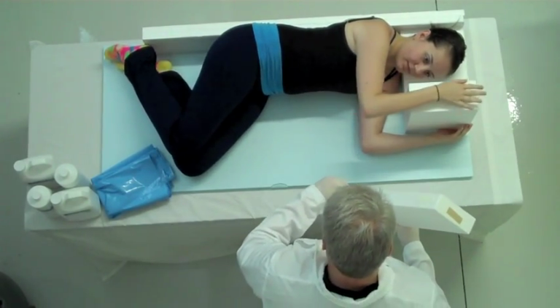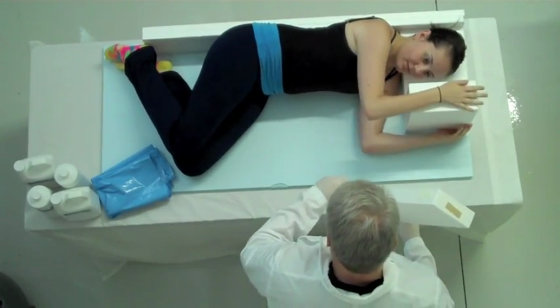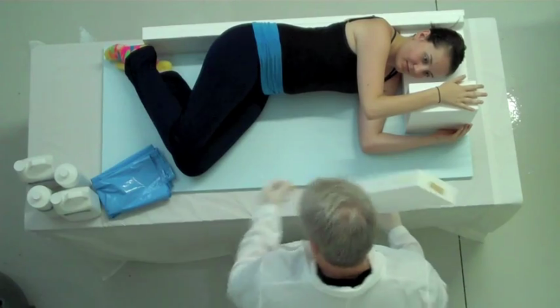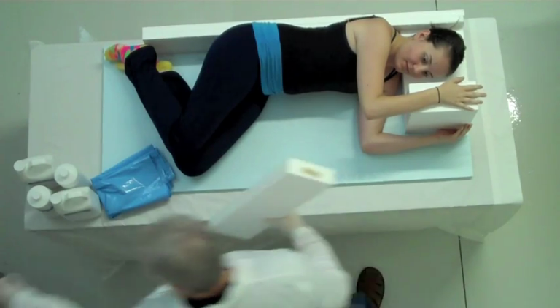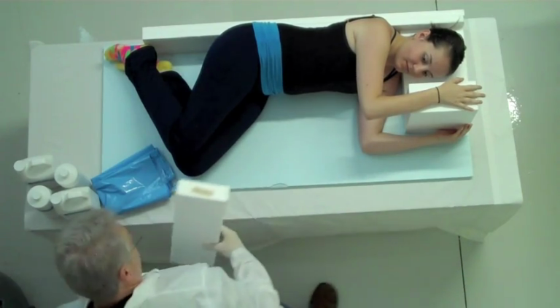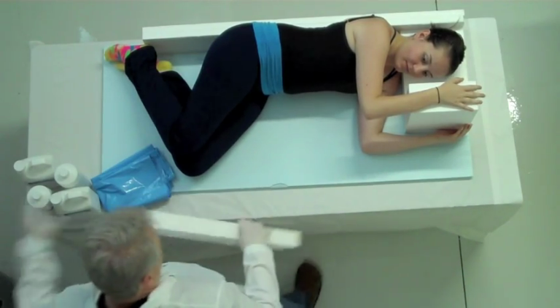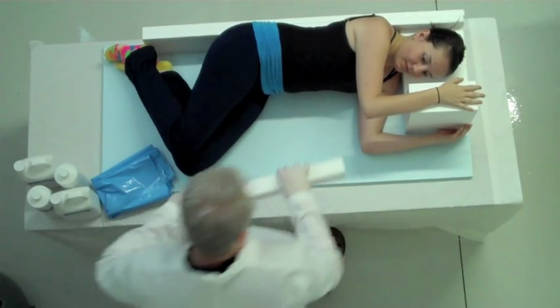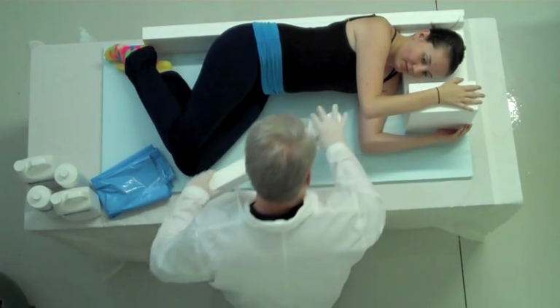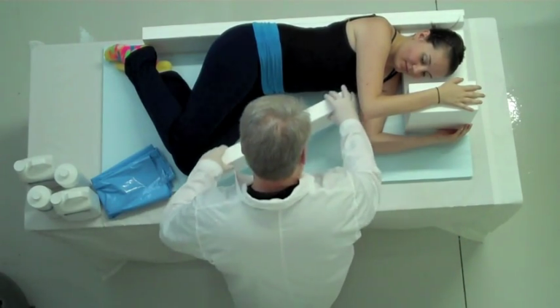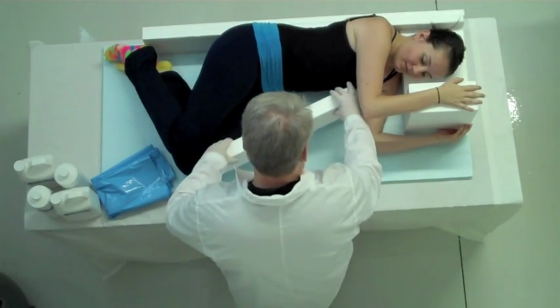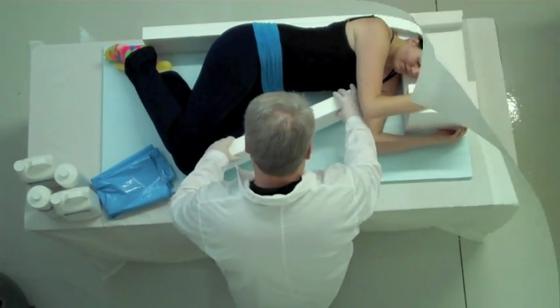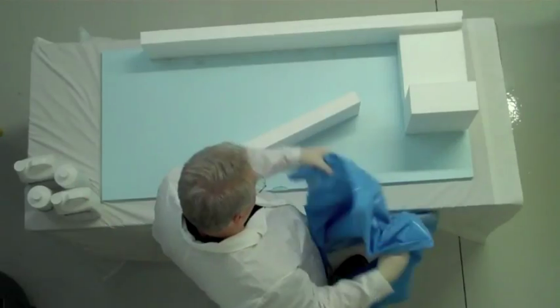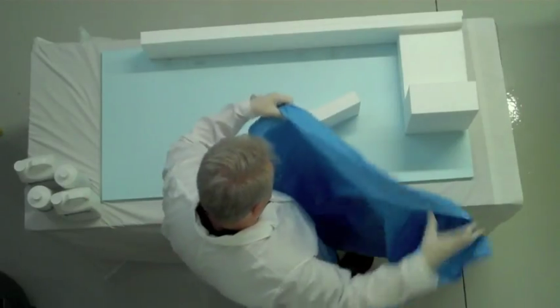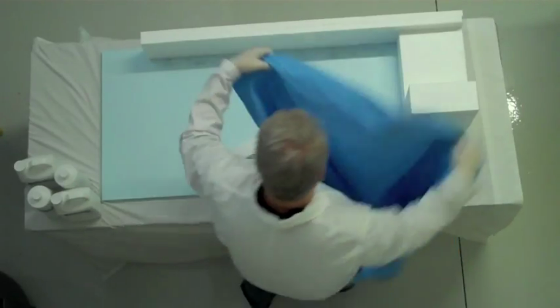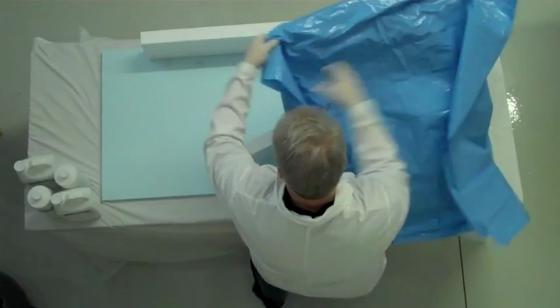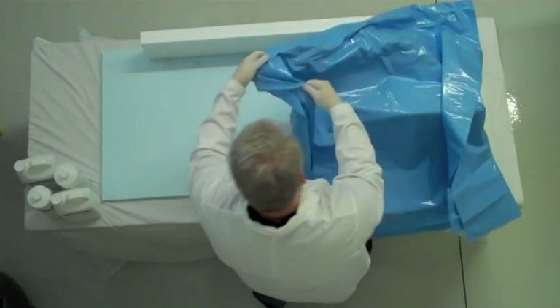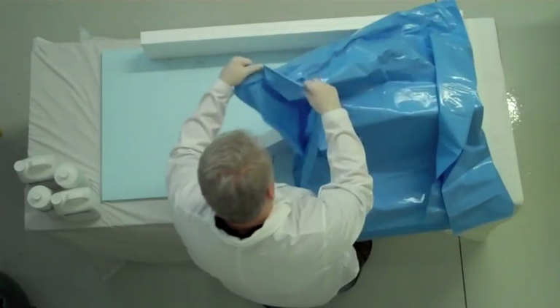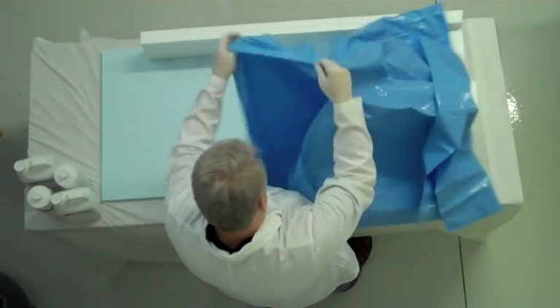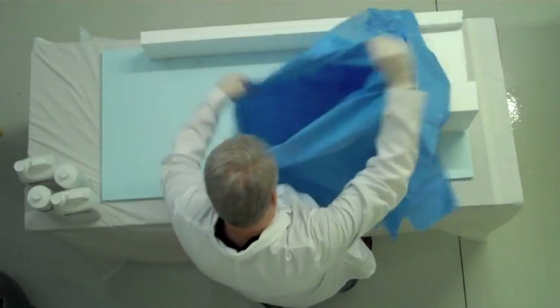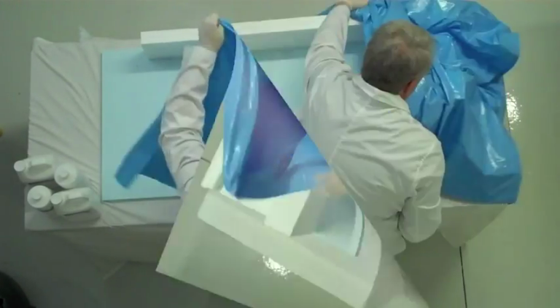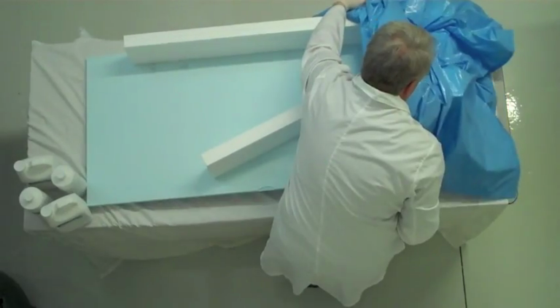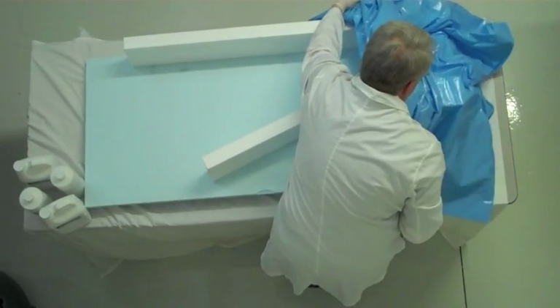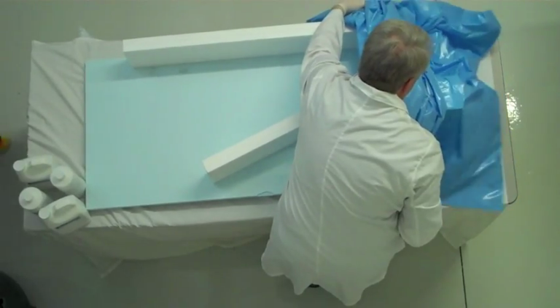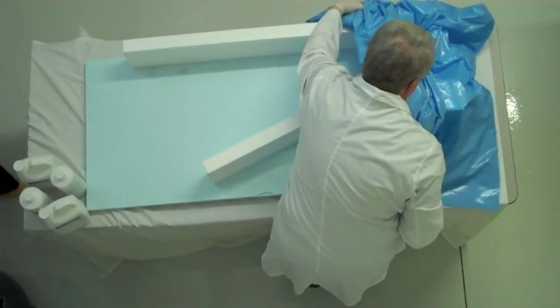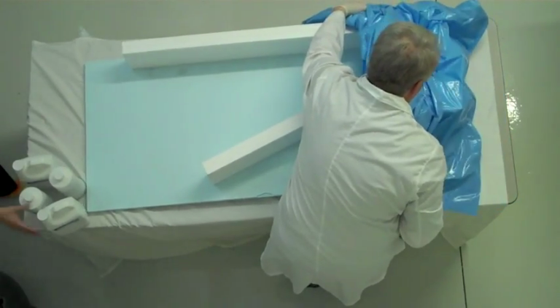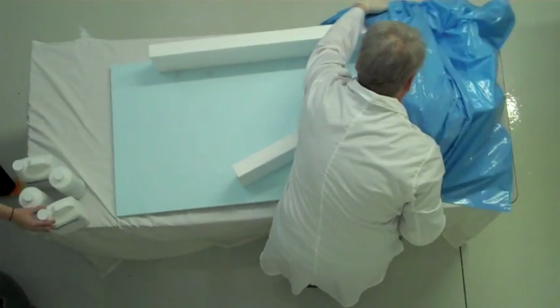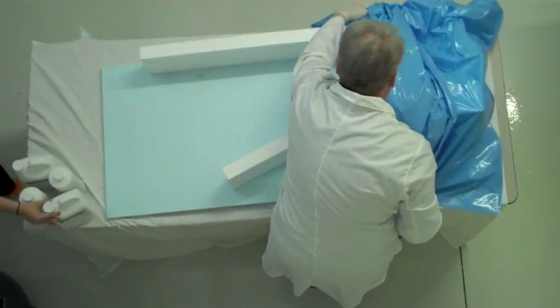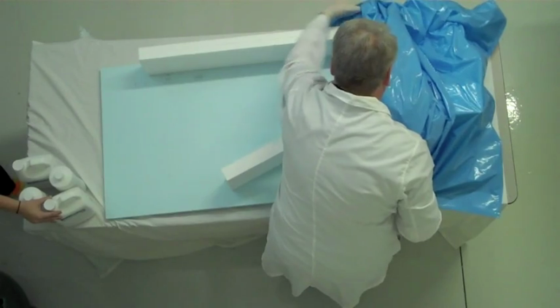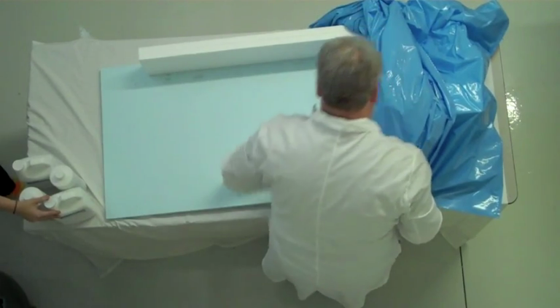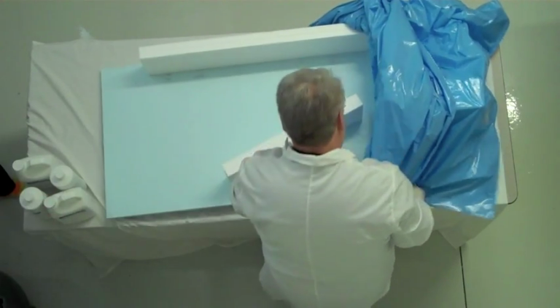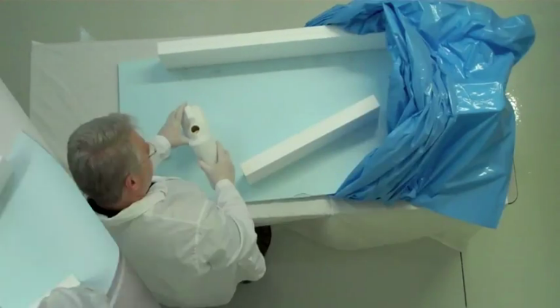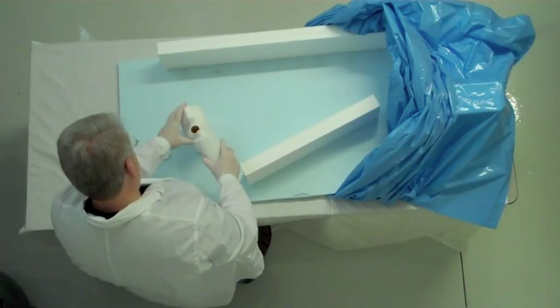Pull the double sticky tape cover off and attach with your patient as shown. Open the seven-foot bag as wide as possible and pop the bag open with air. Next, slide the bag over the side form.